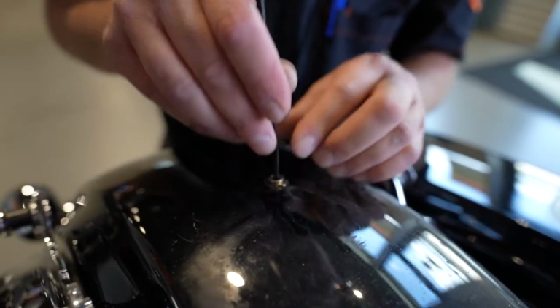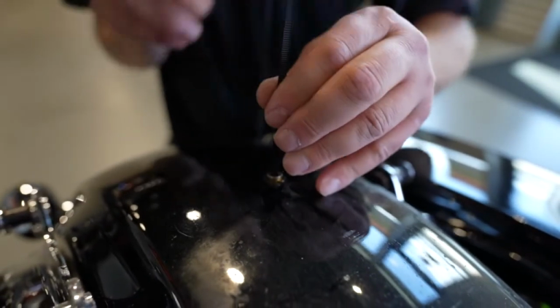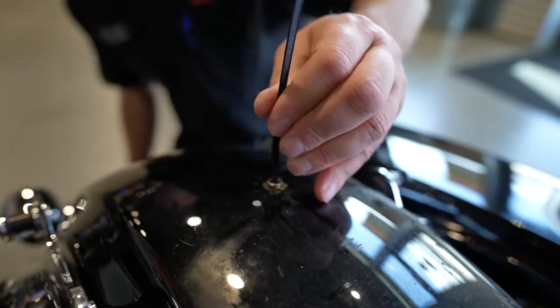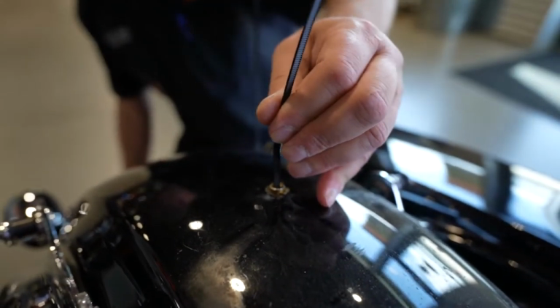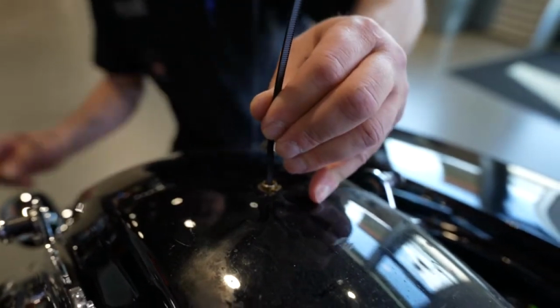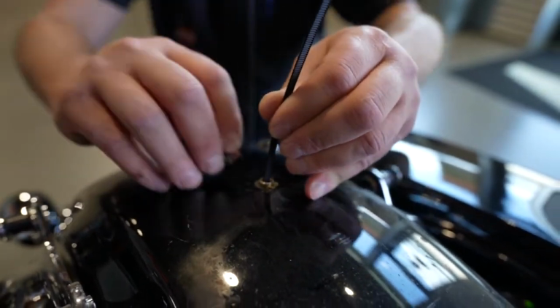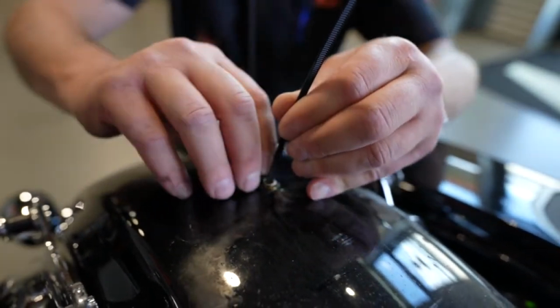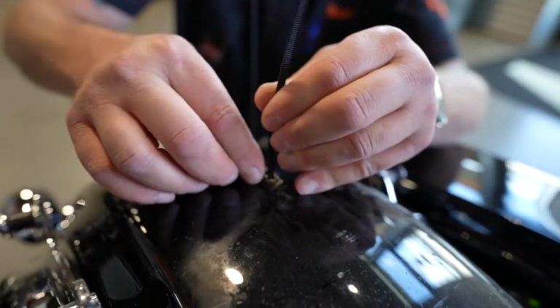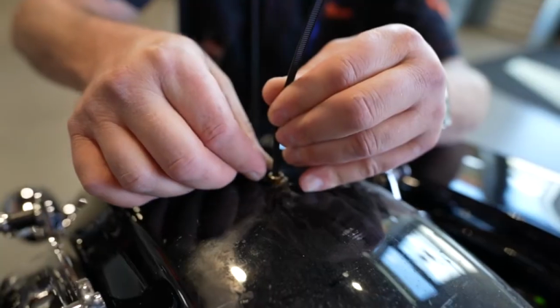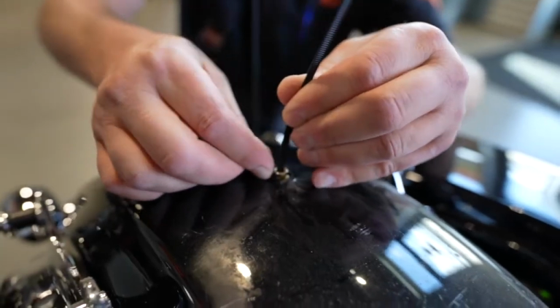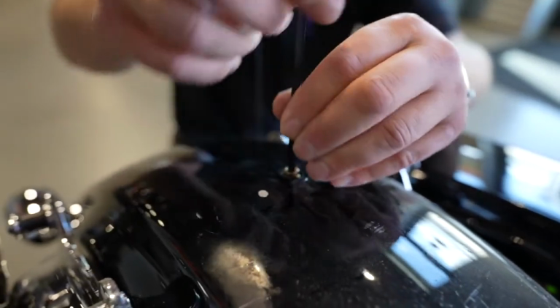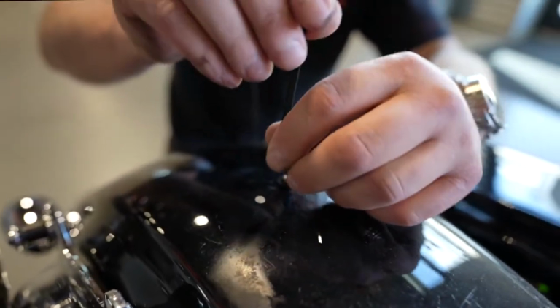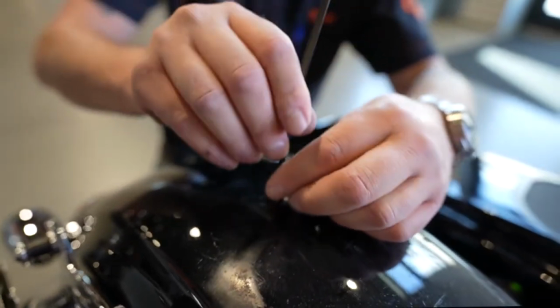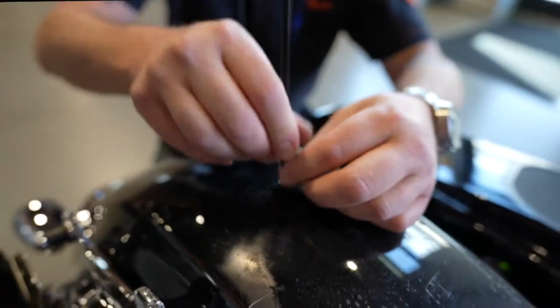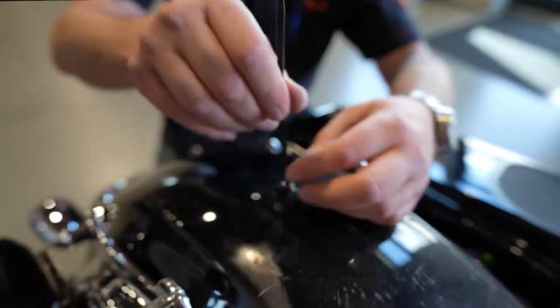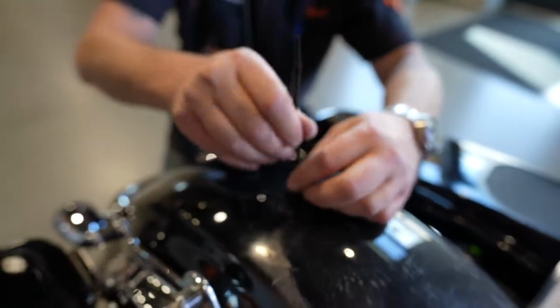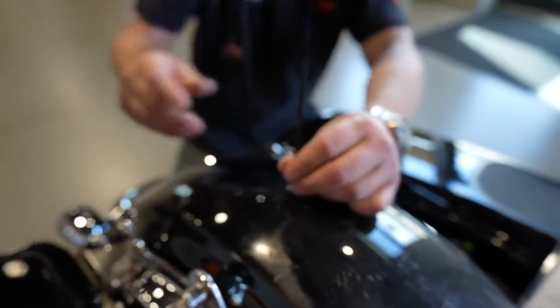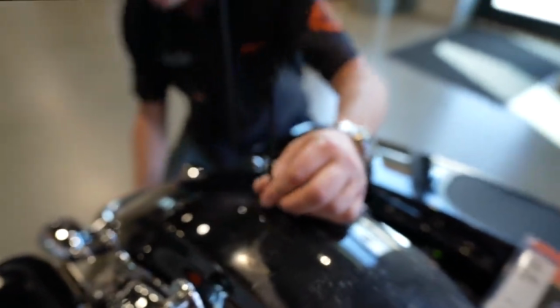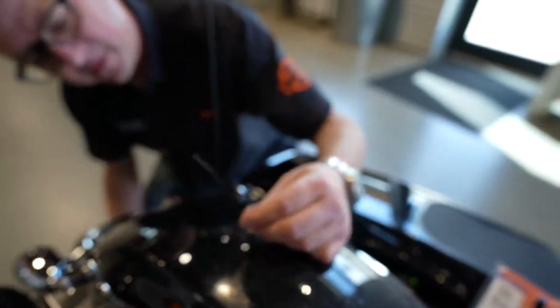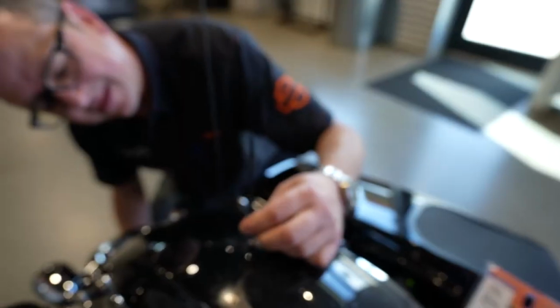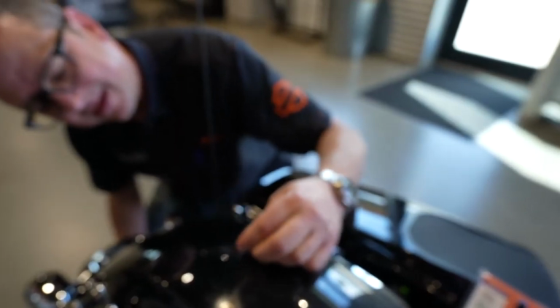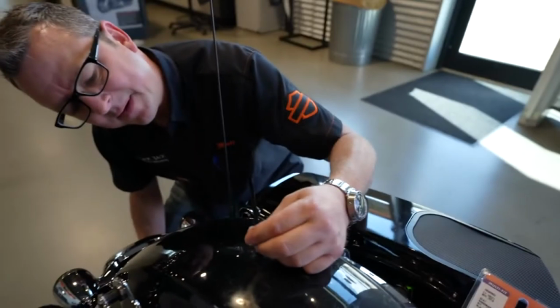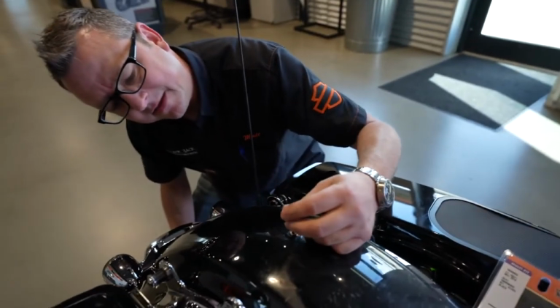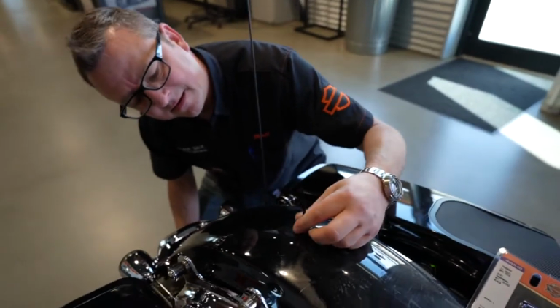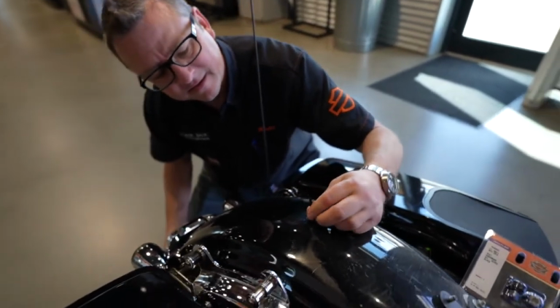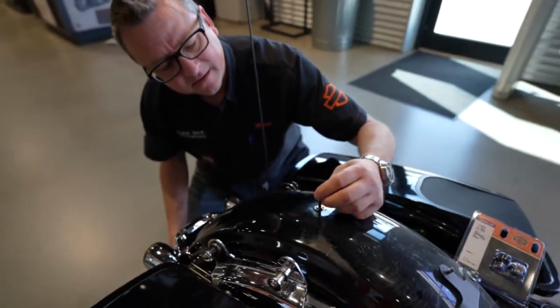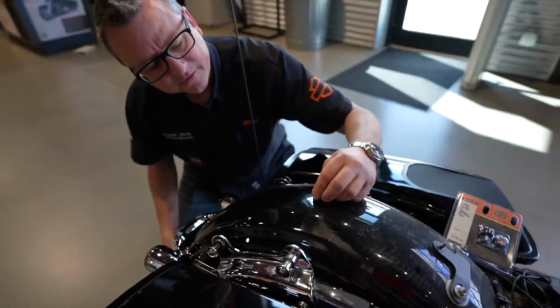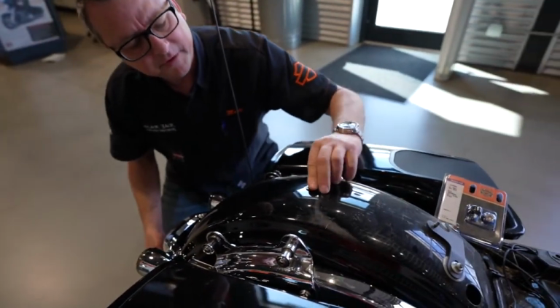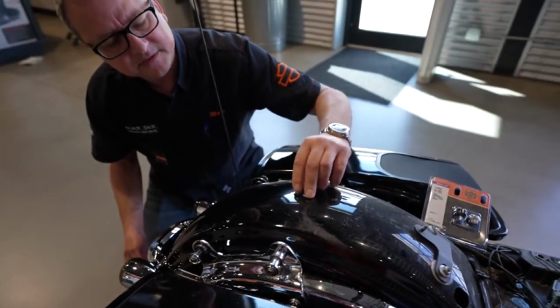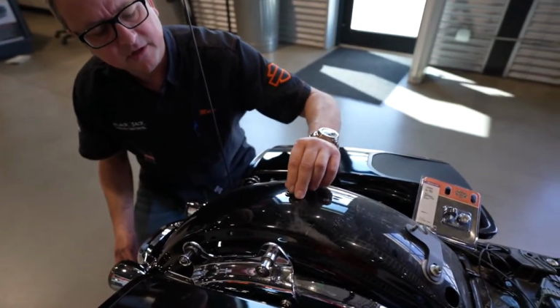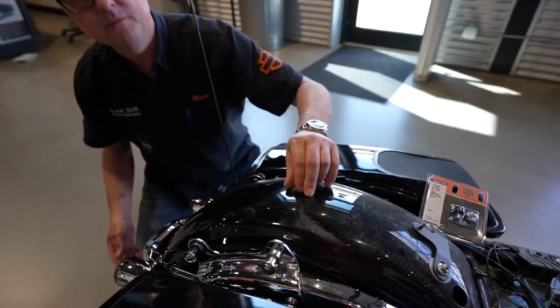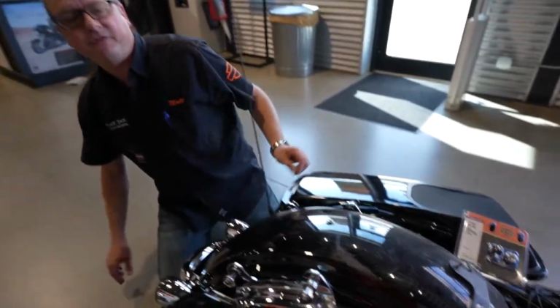Then this little collar goes in here and locks them in. All you've got to do is push that zip tie back out and grab it out of there, and you are 100% done with that job.